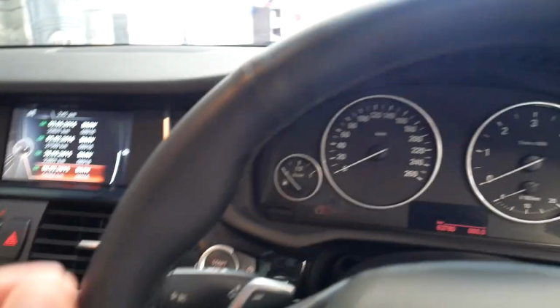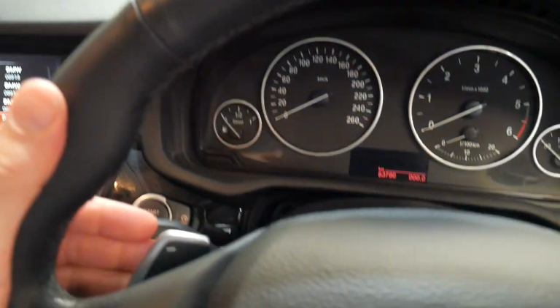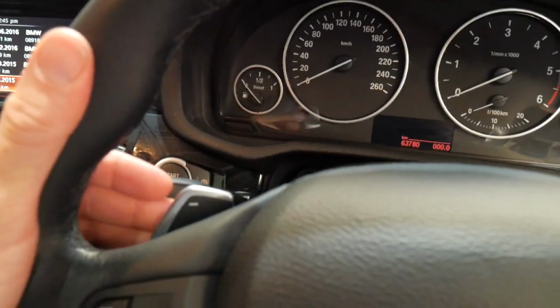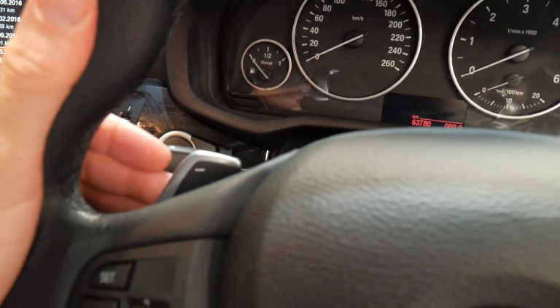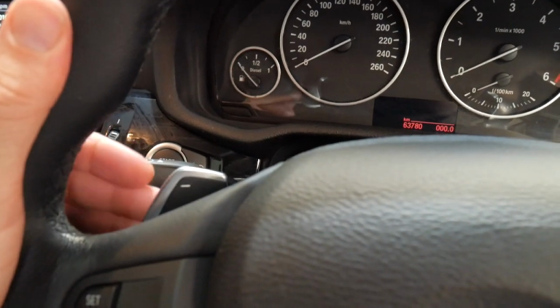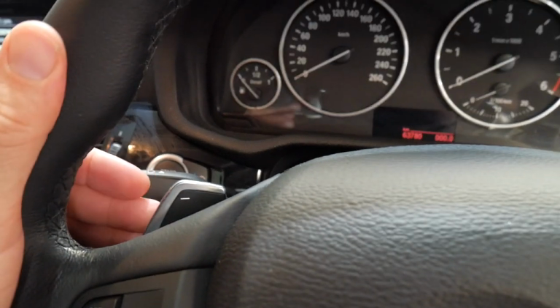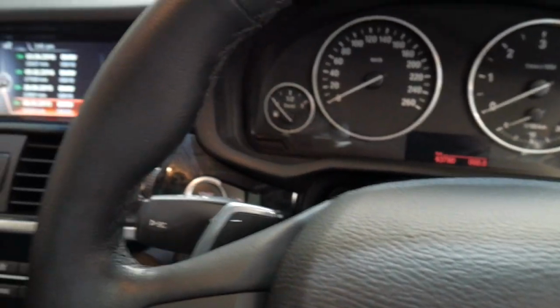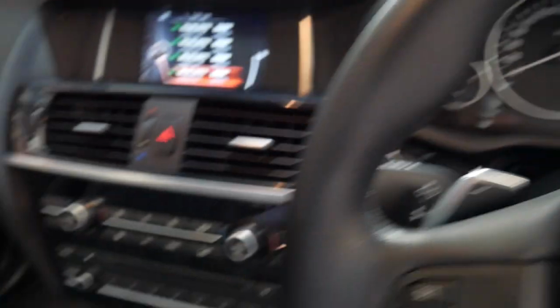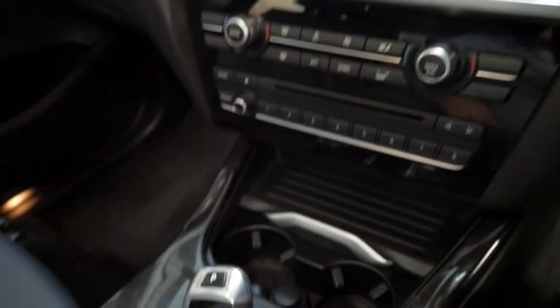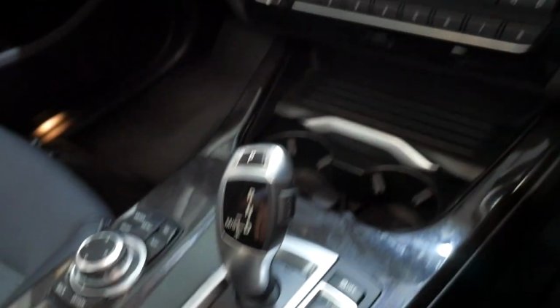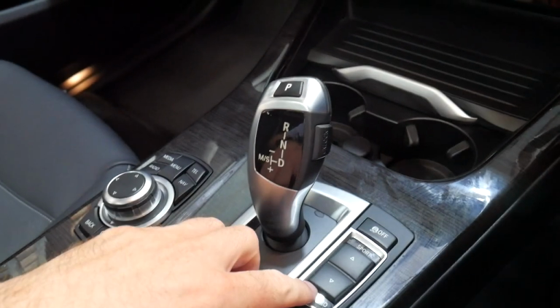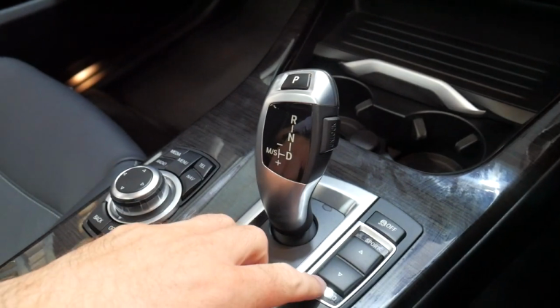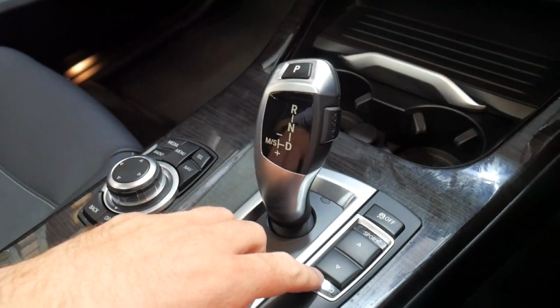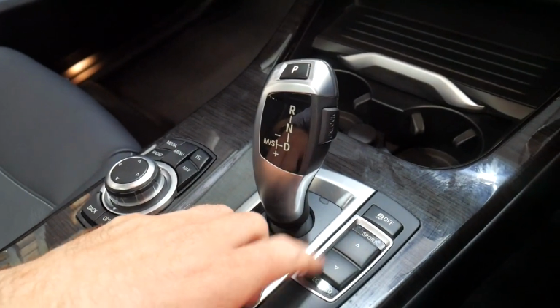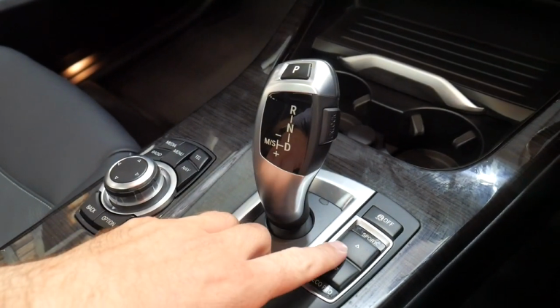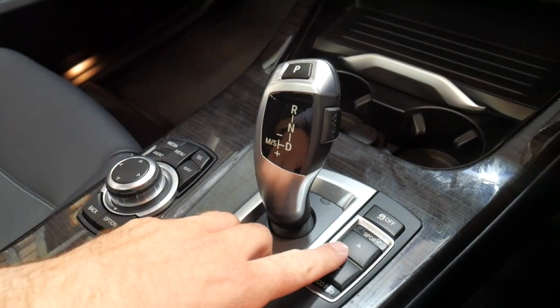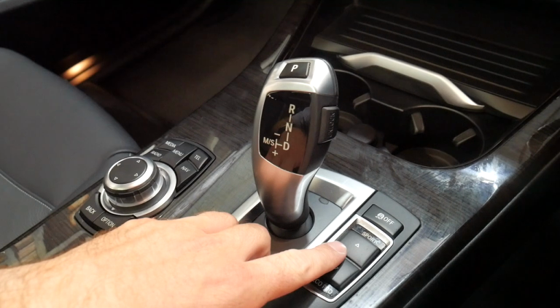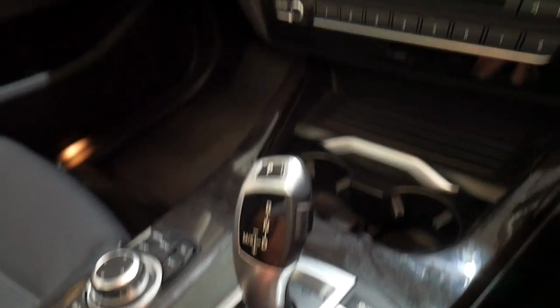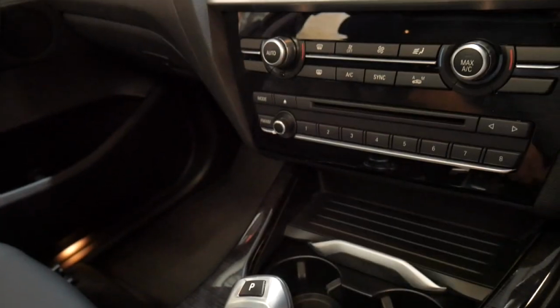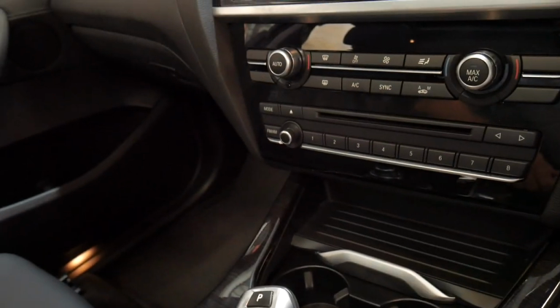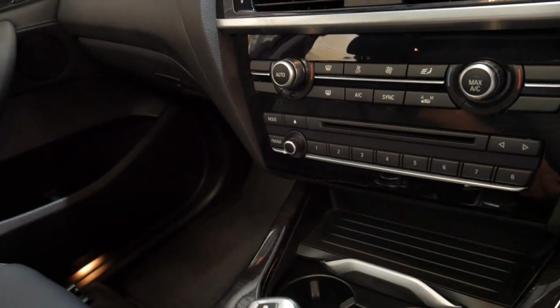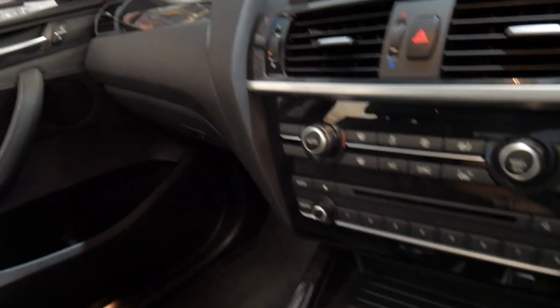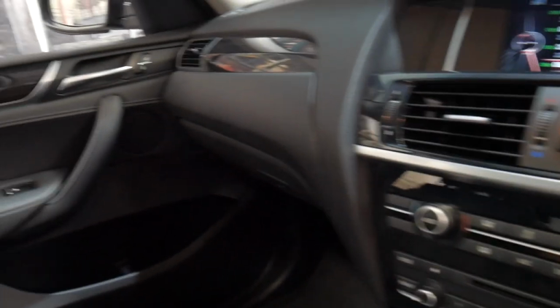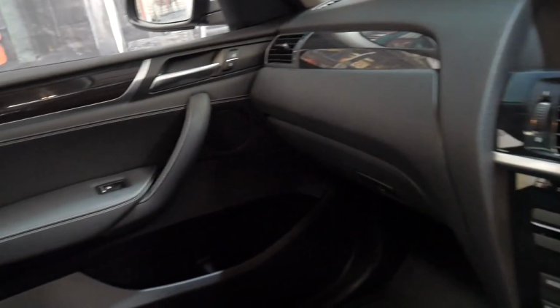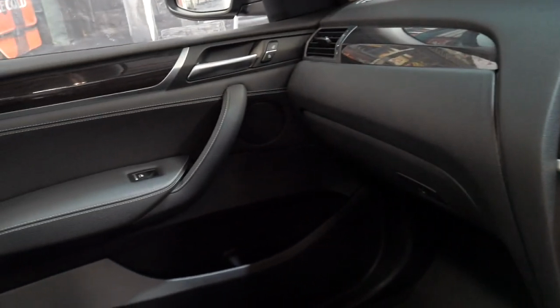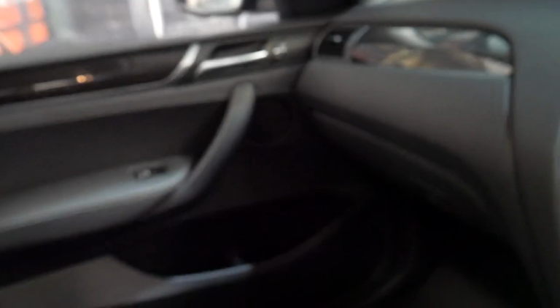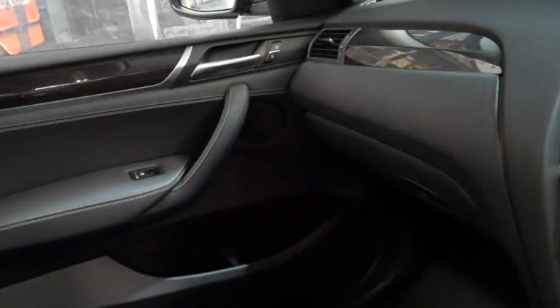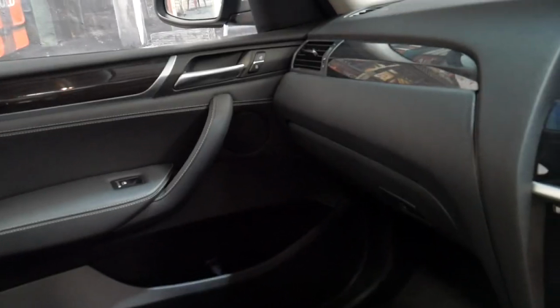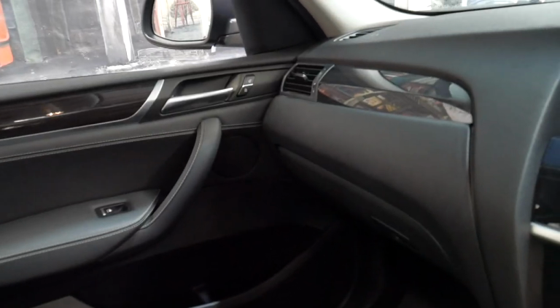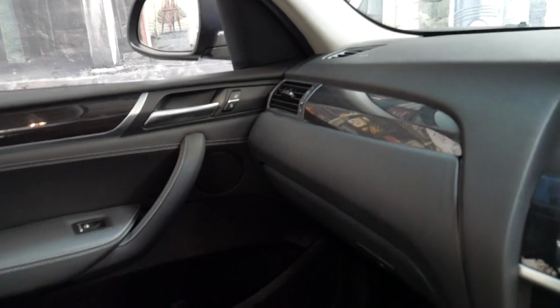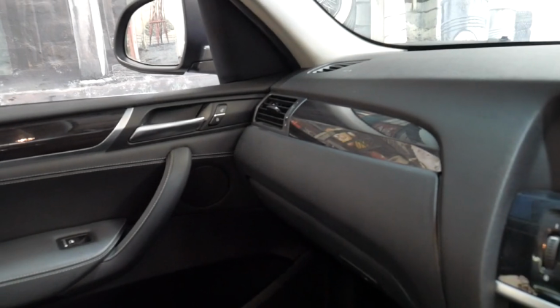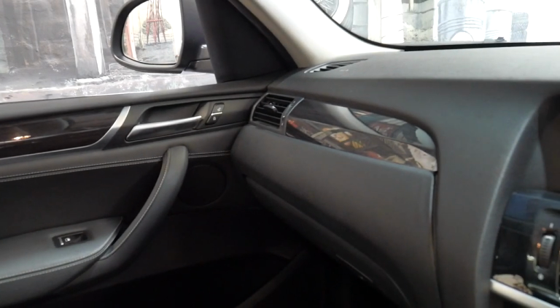It's got paddle shifts on the steering wheel. It's got economy and sport comfort modes. And there's obviously a very good colour combination. The sunroof works perfectly.